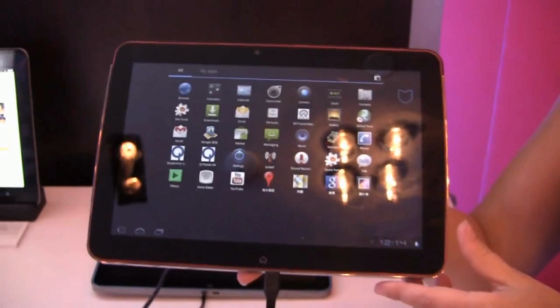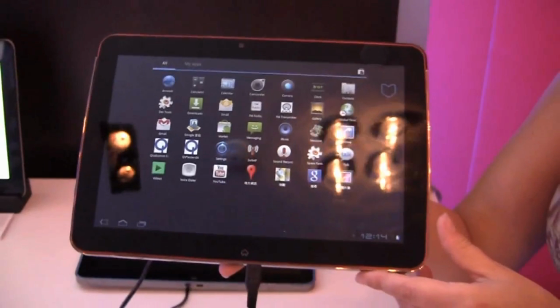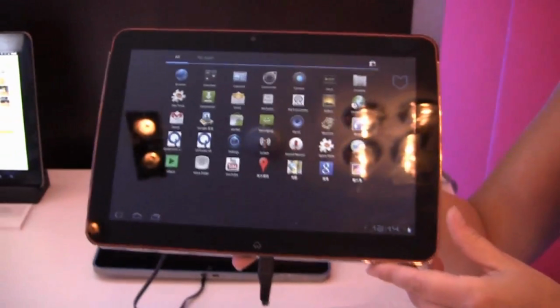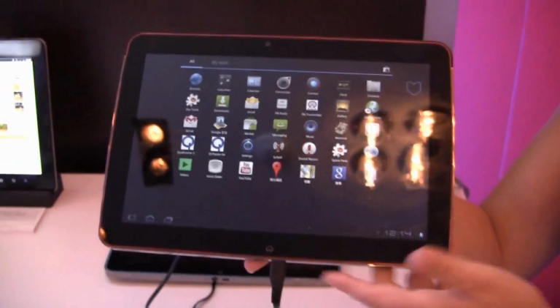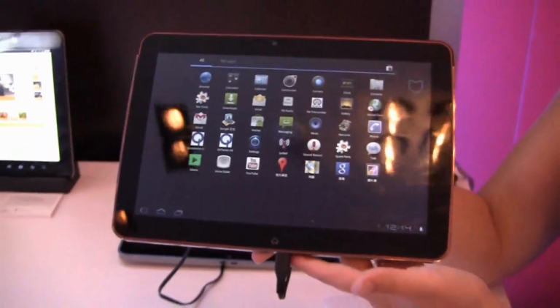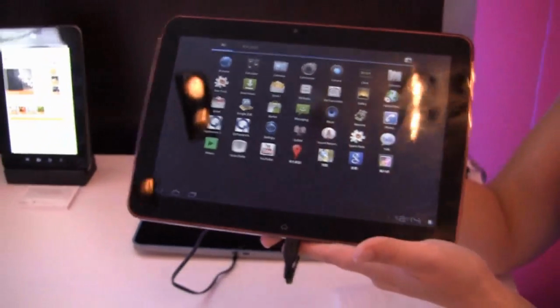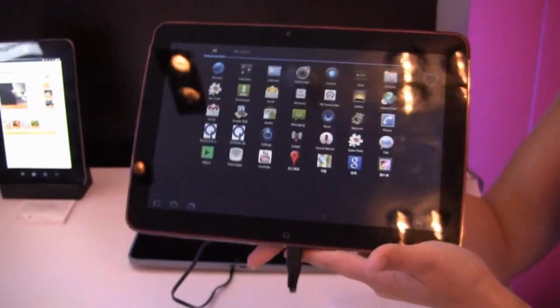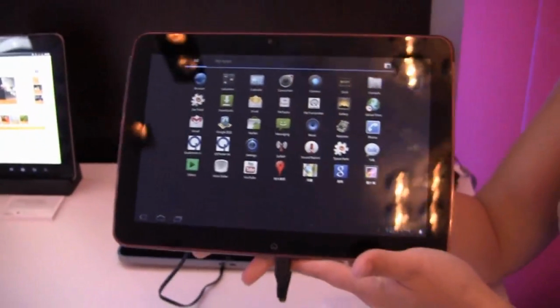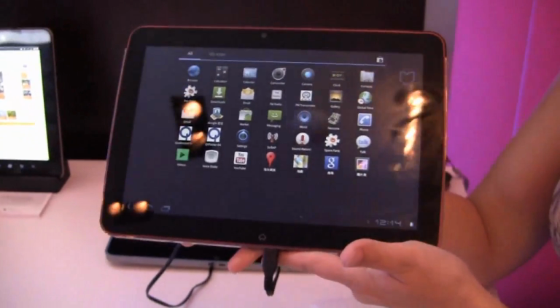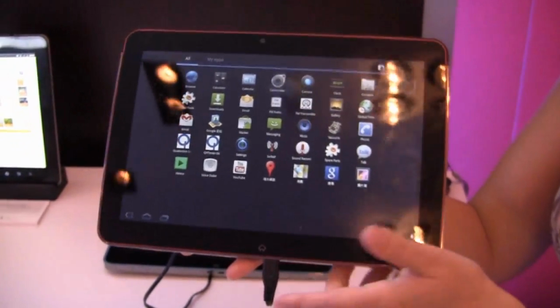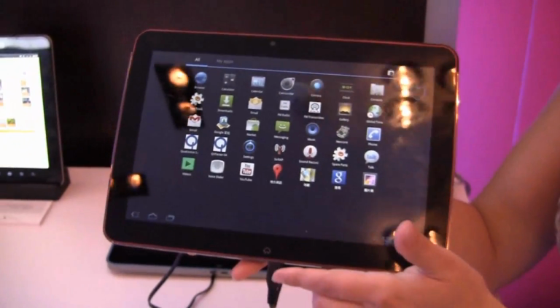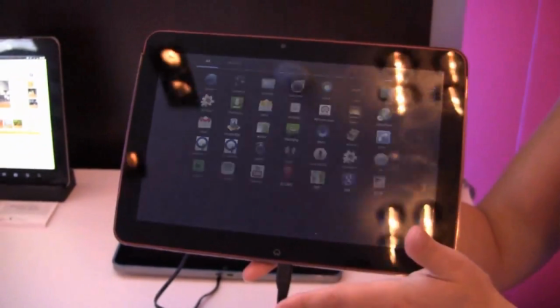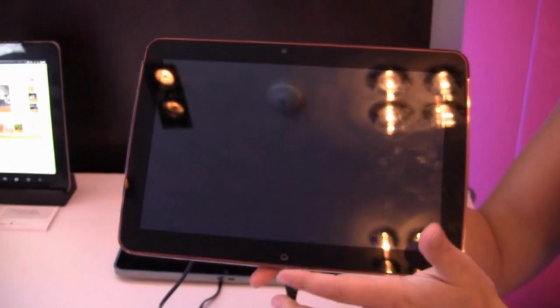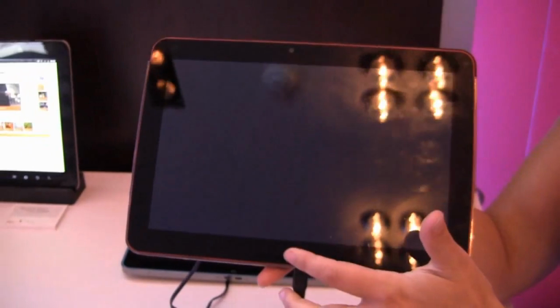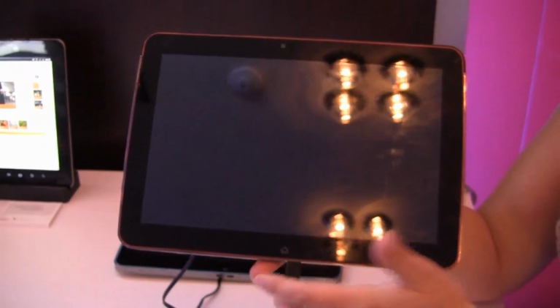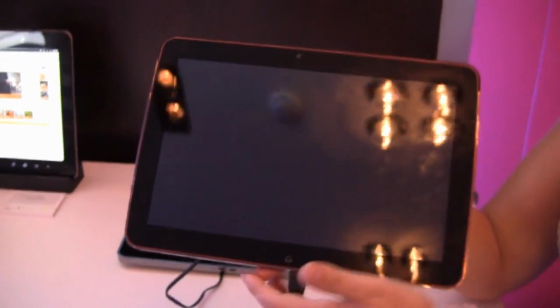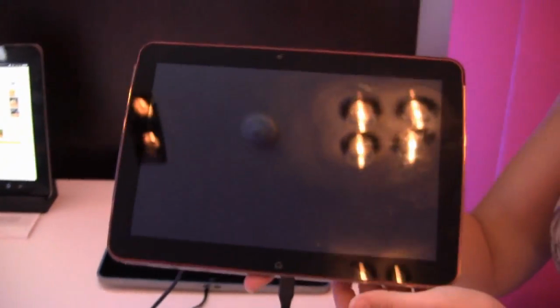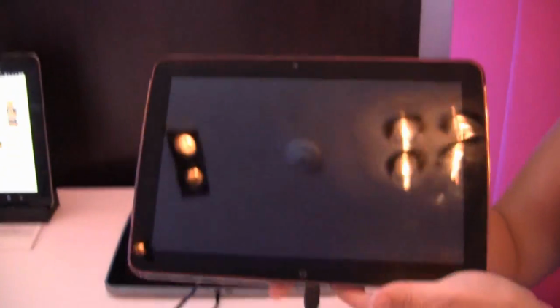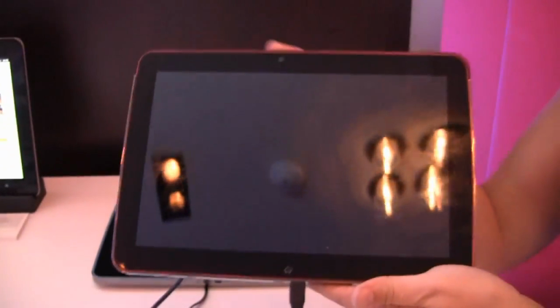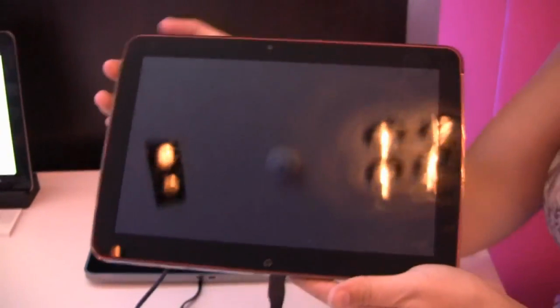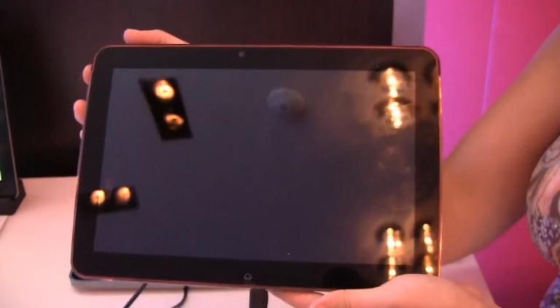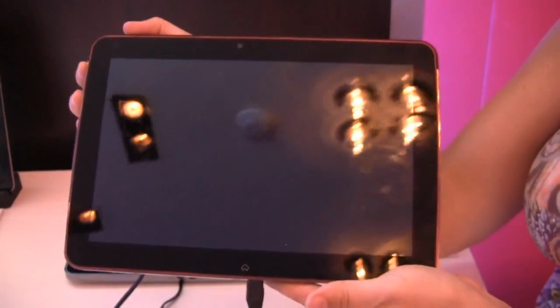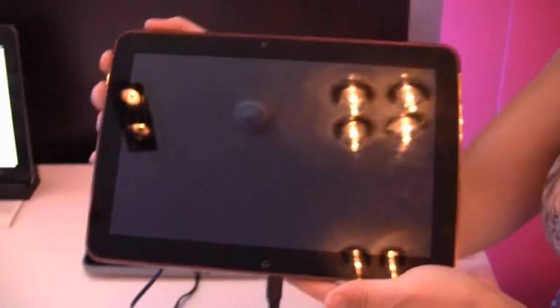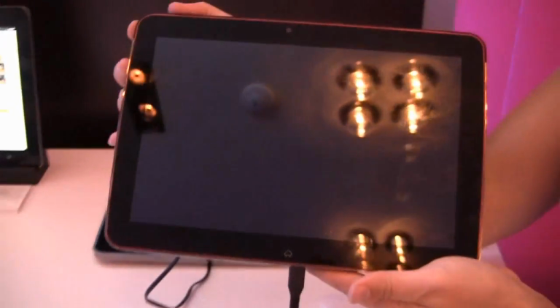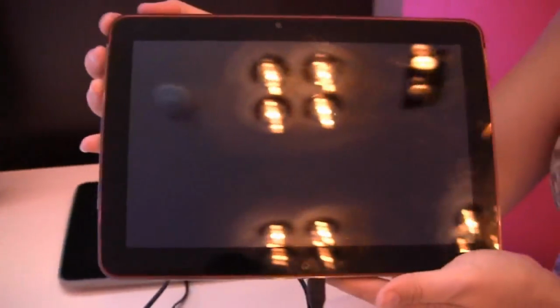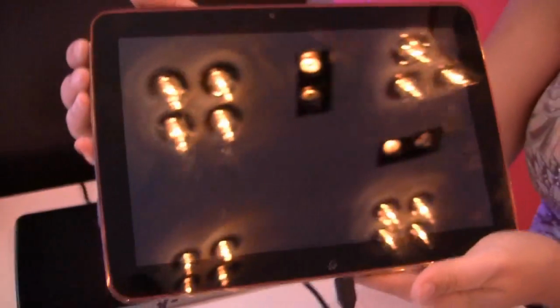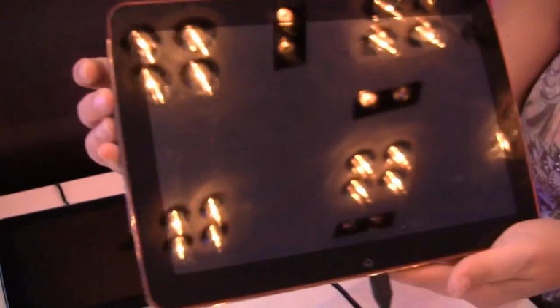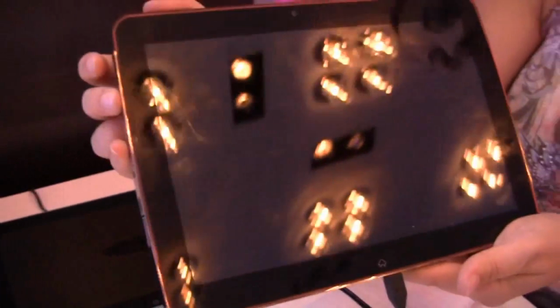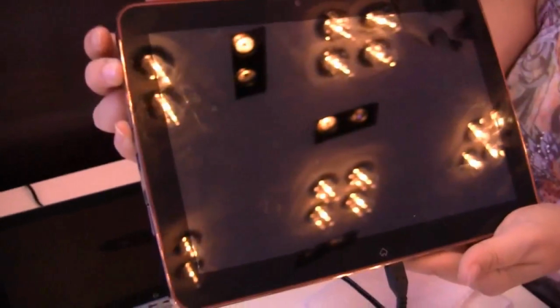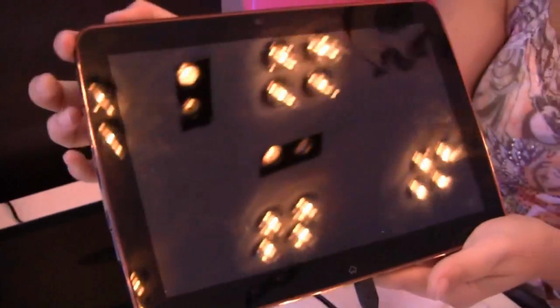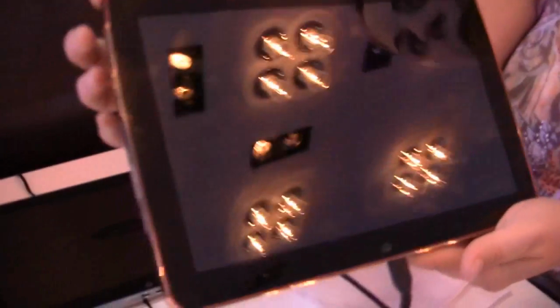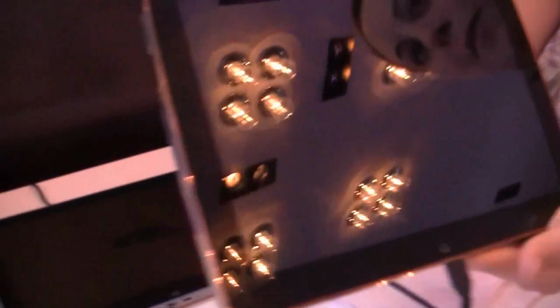Nicole's got here reporting for Tweak Town, and here we have a Quantita, but this is running on the MSM860. So it's running on Android Honeycomb 3.0, and we'll get that turned on after we look at the ports.